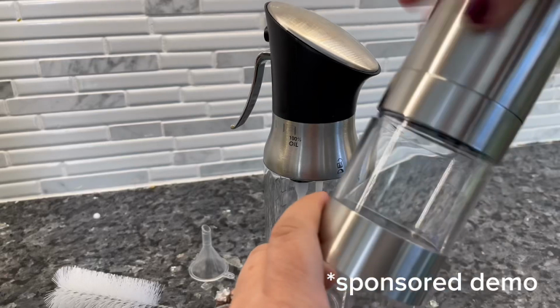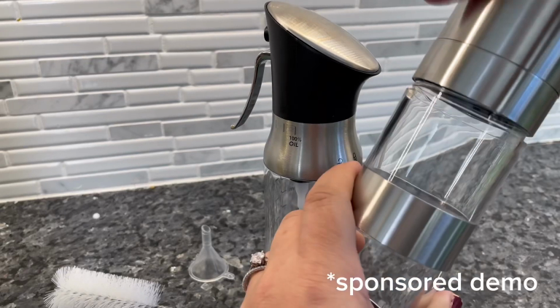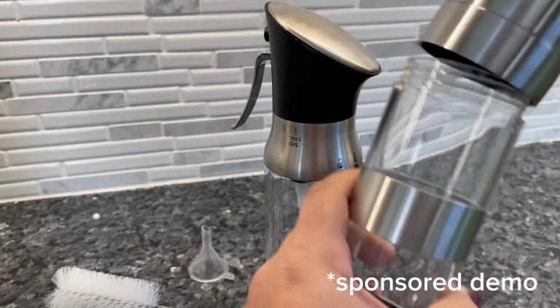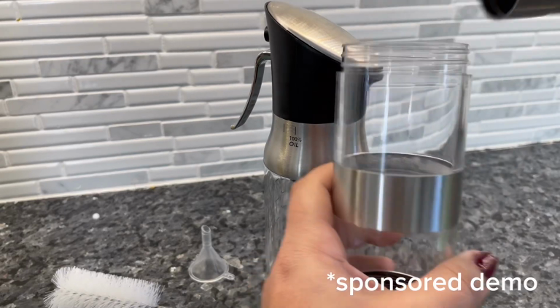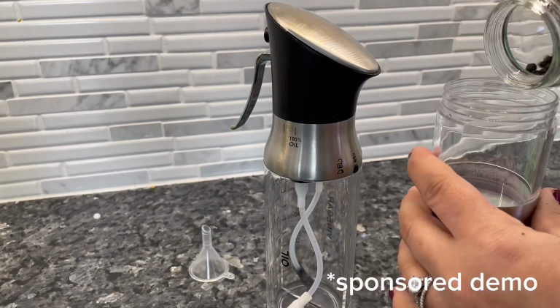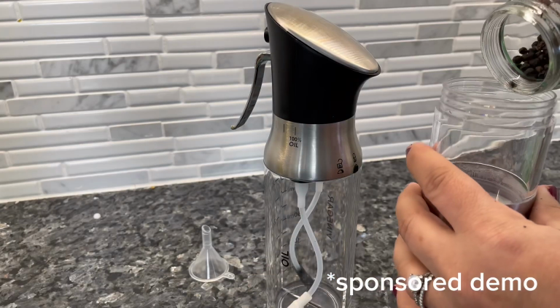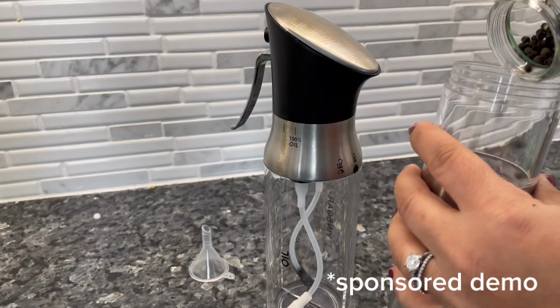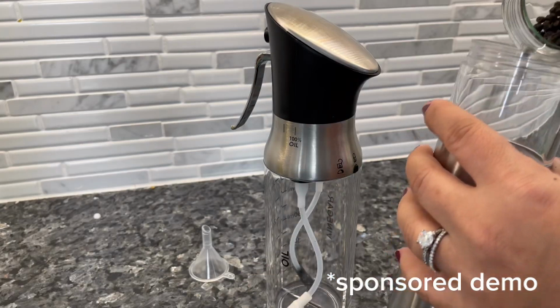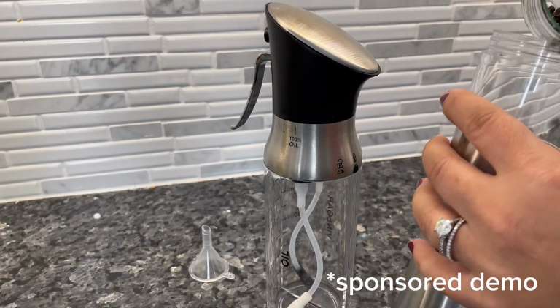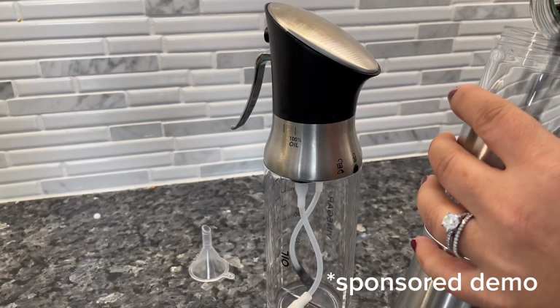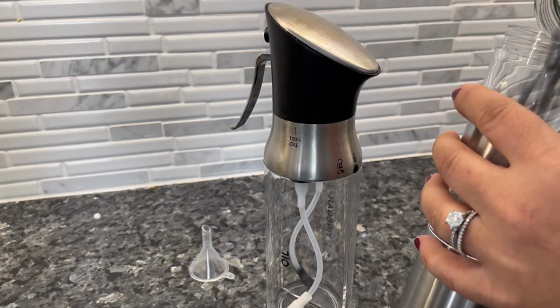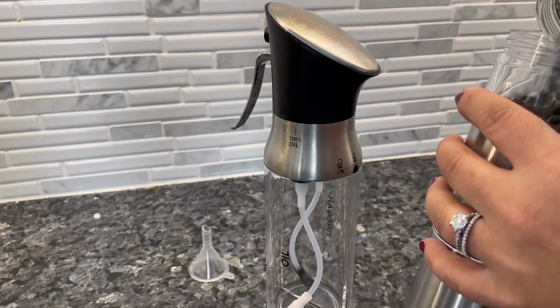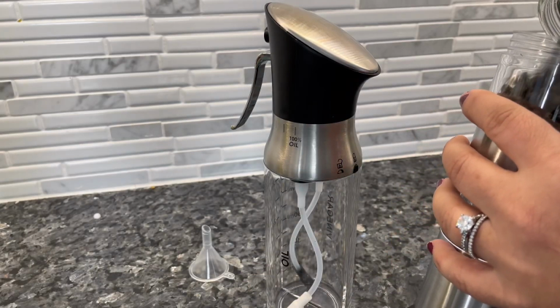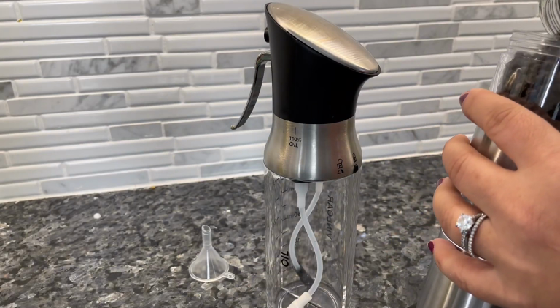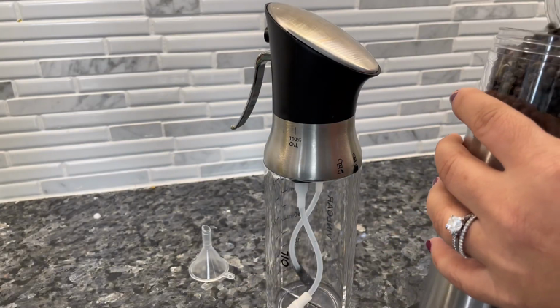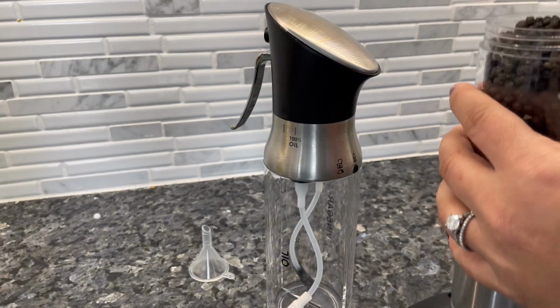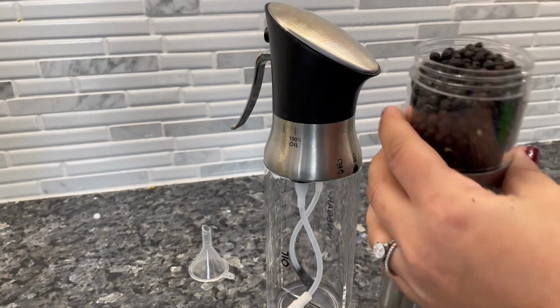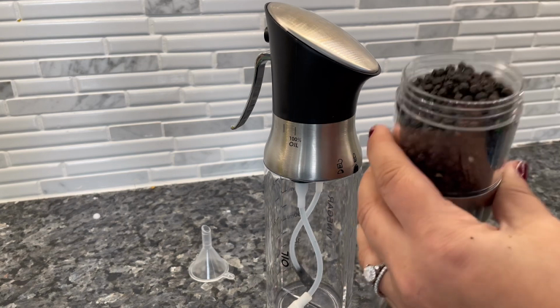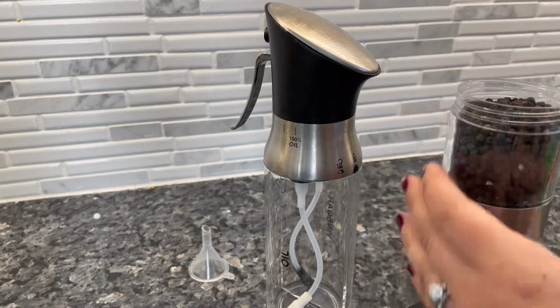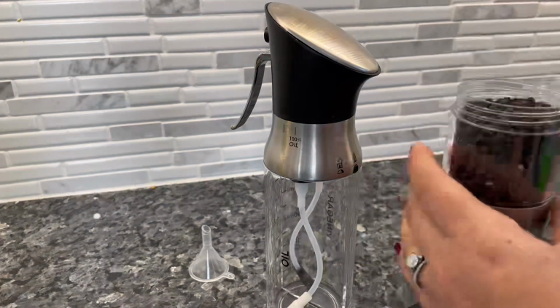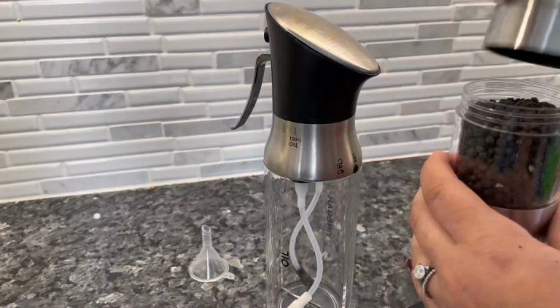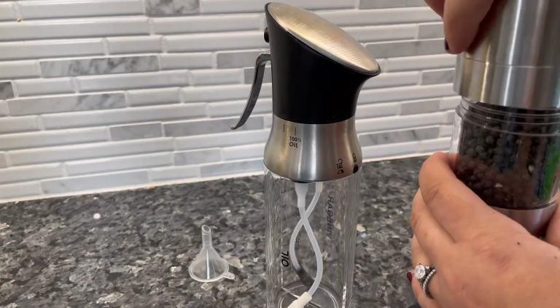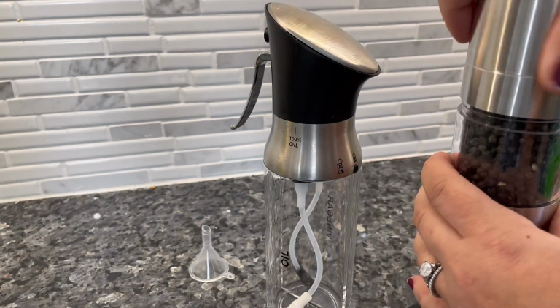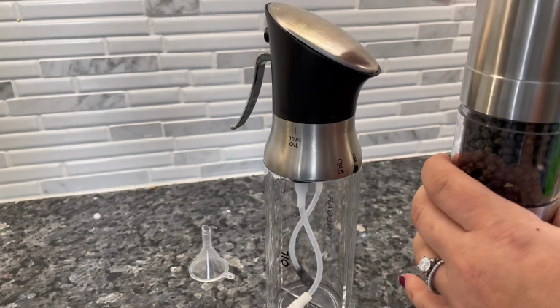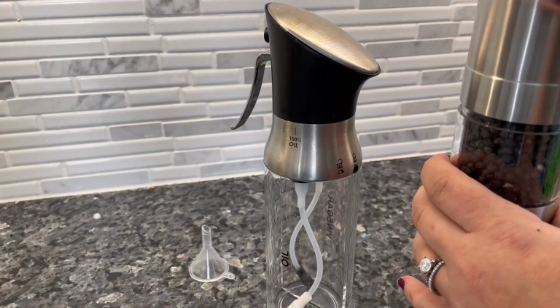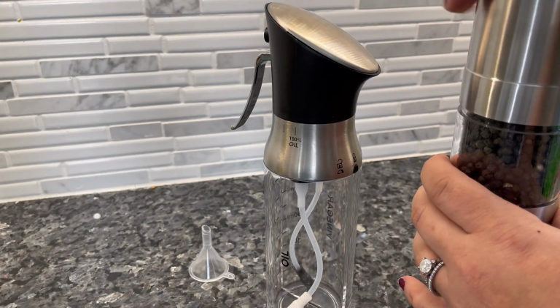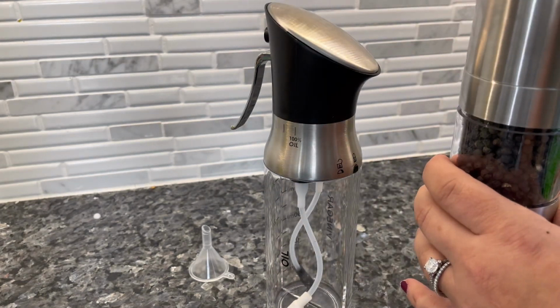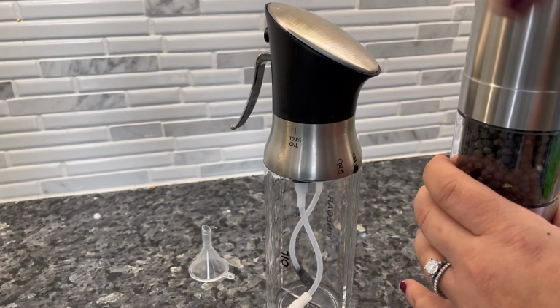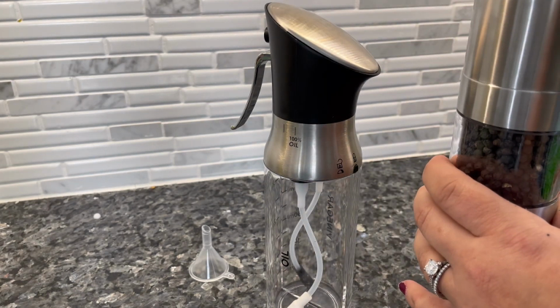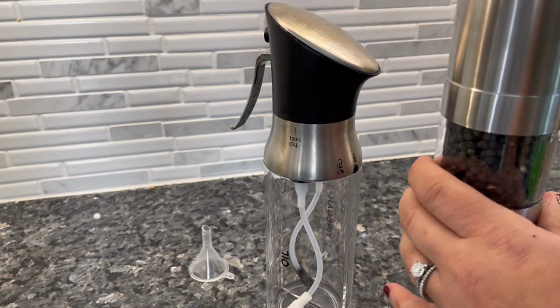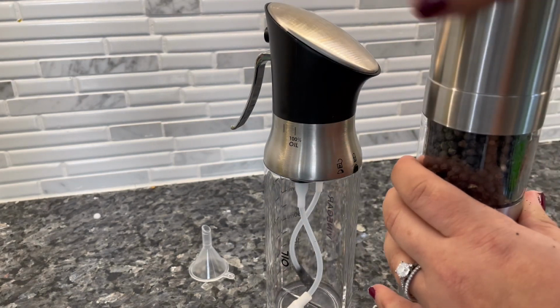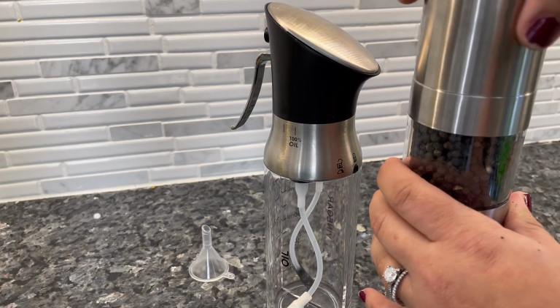Thanks to the company for sending me this product to try out. I'm going to show you how to fill it and then how it works. First, I'm going to show you how to fill up the salt and pepper mill.